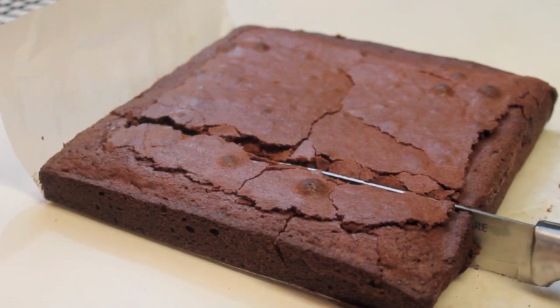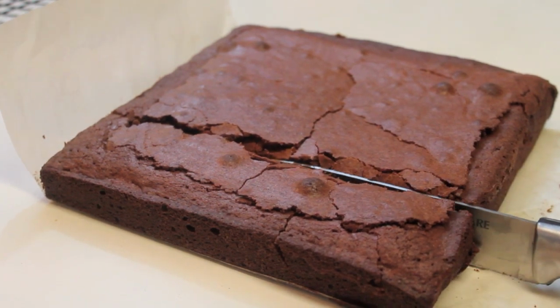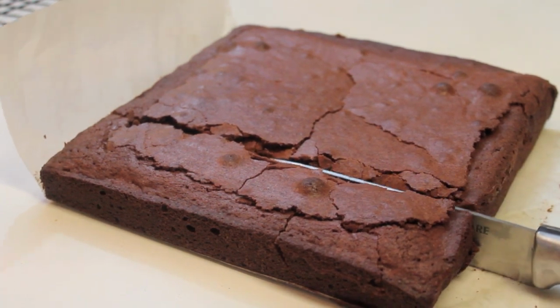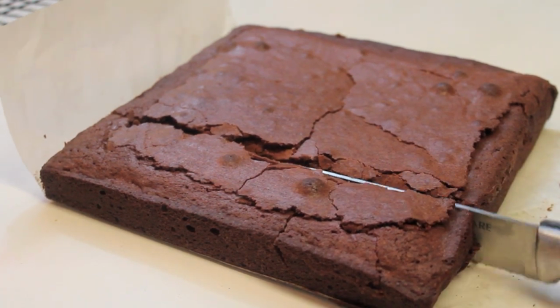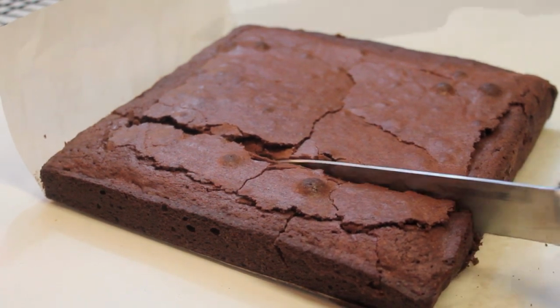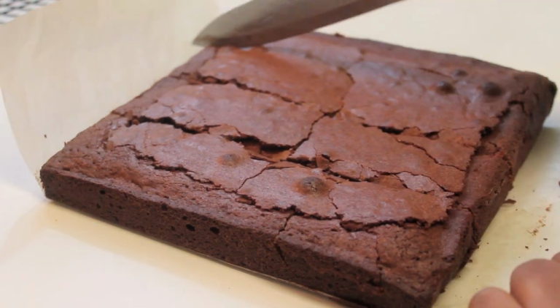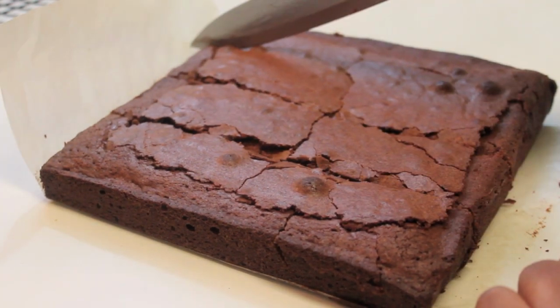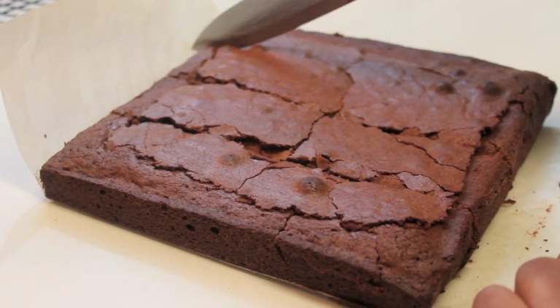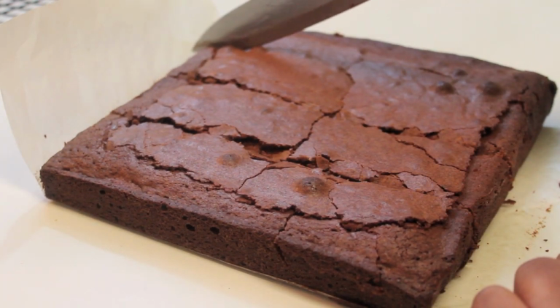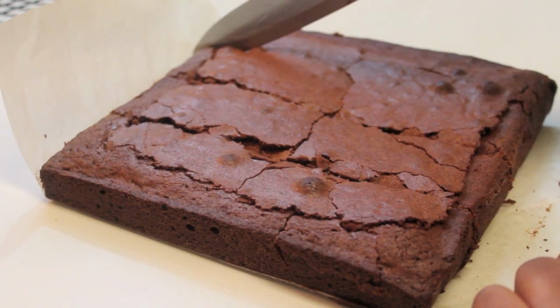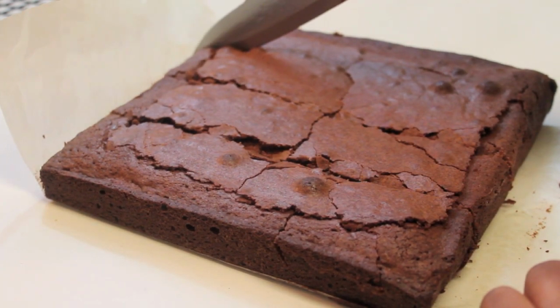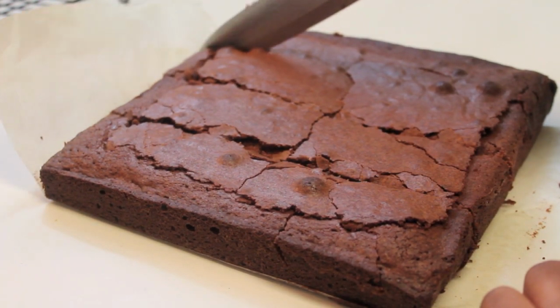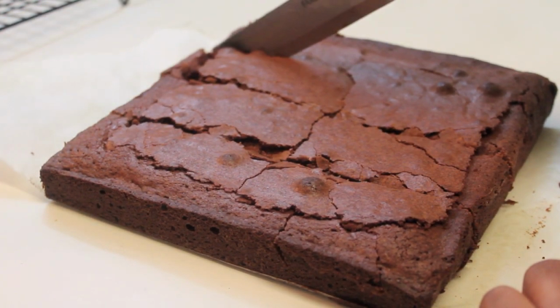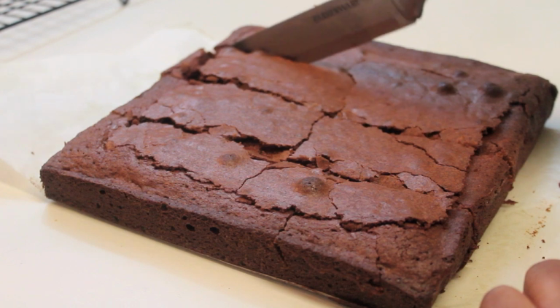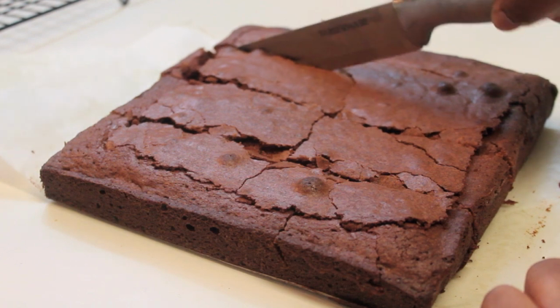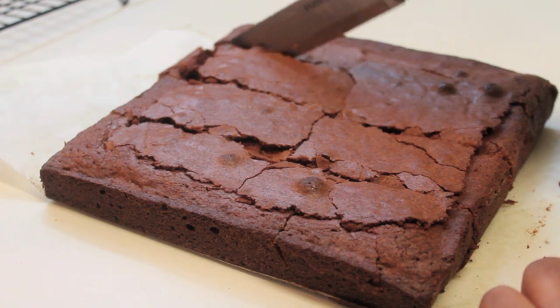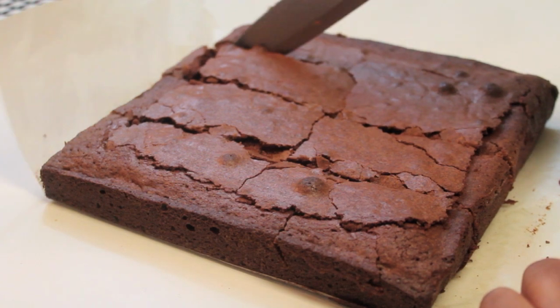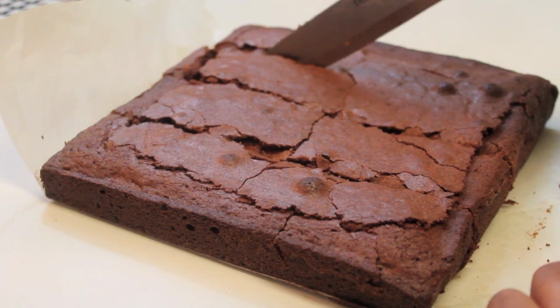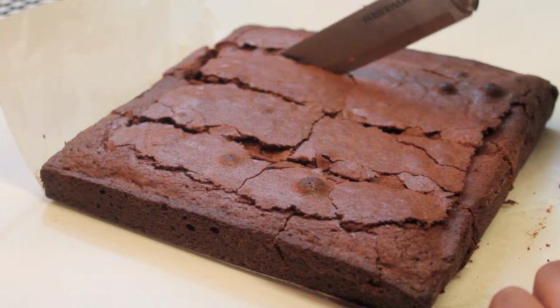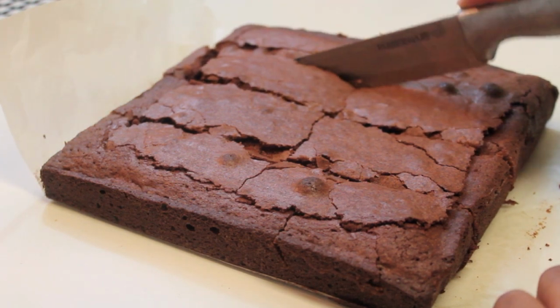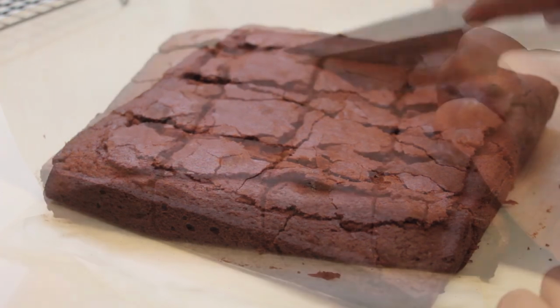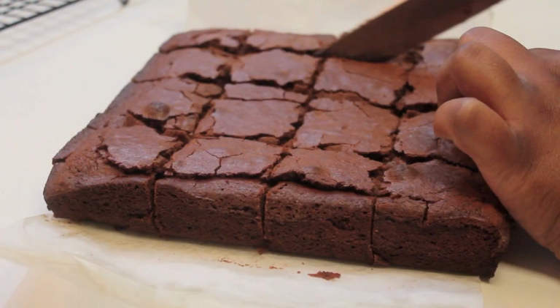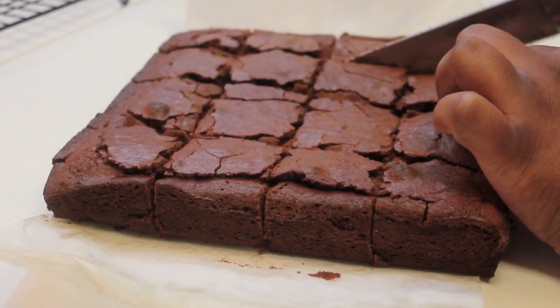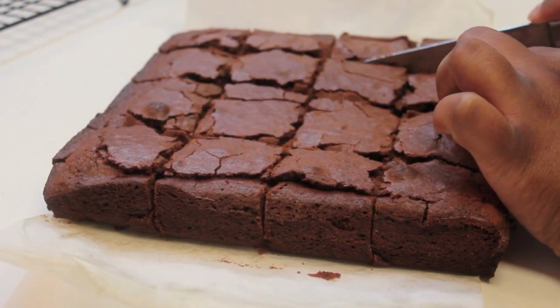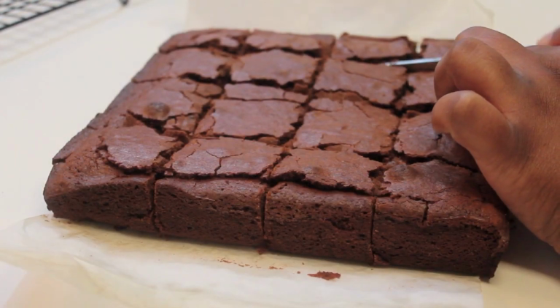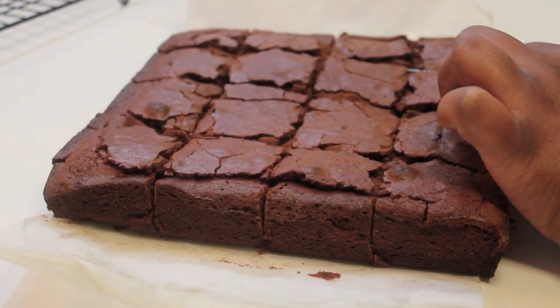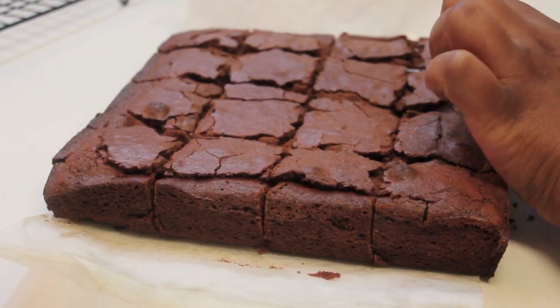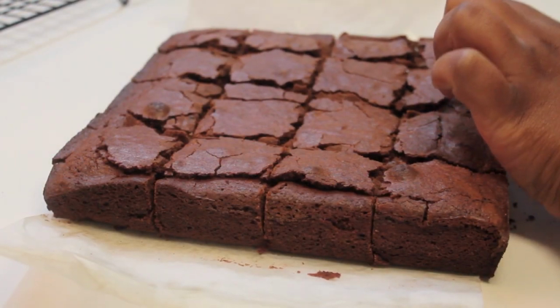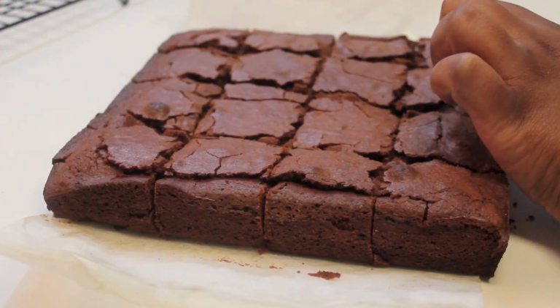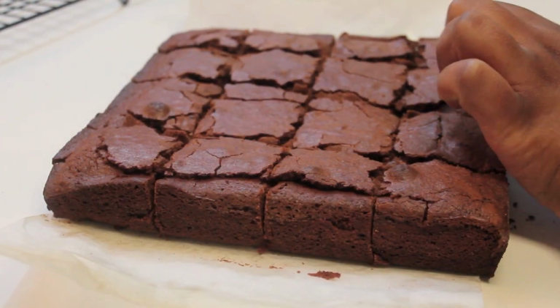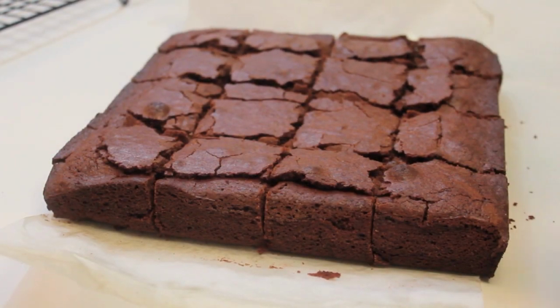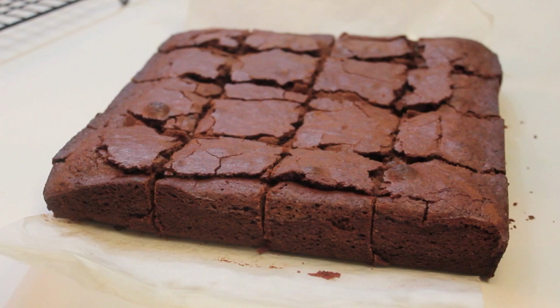These brownies are so good. They're so moist, fudgy — they're just to die for. Definitely give this recipe a try and tell me what you think.